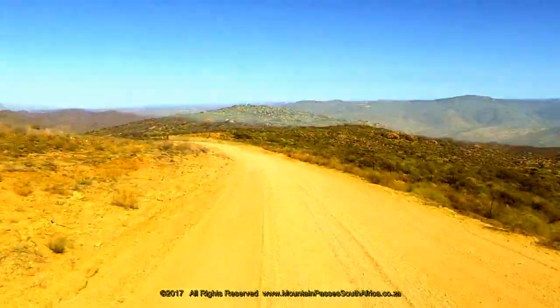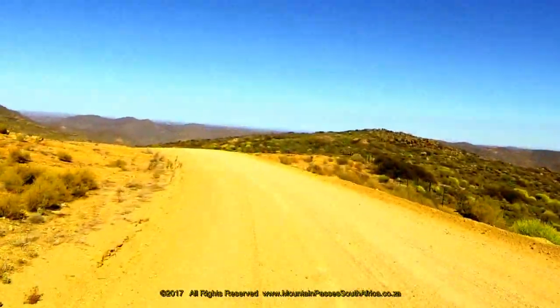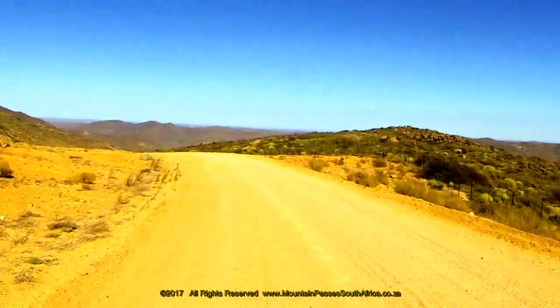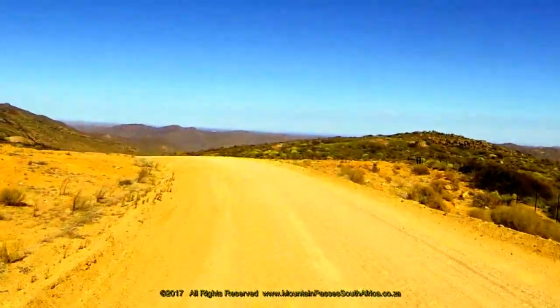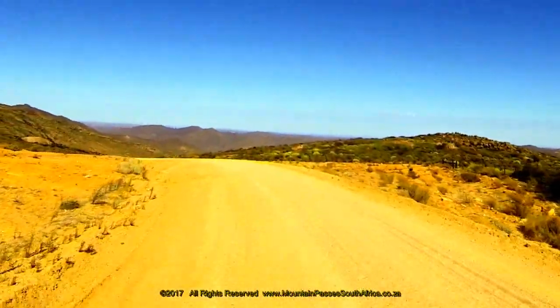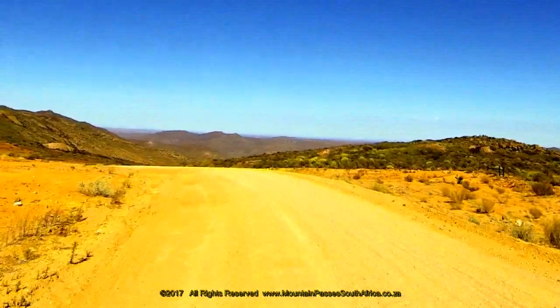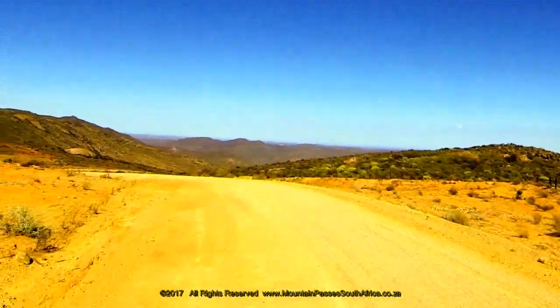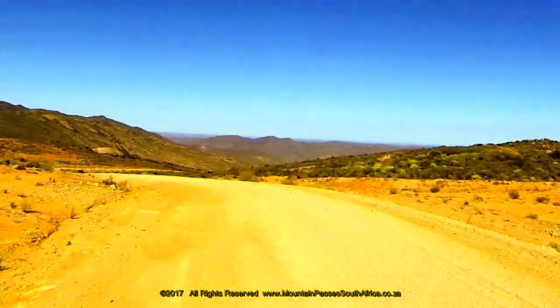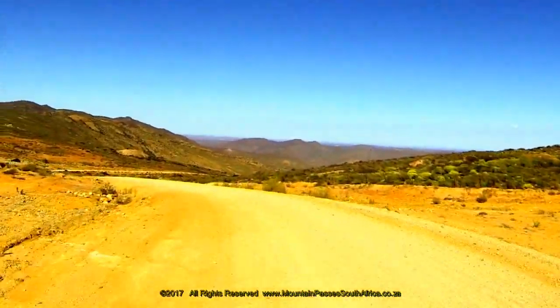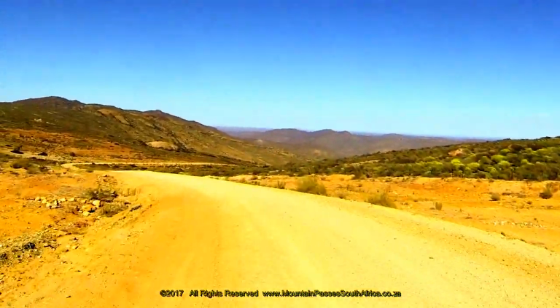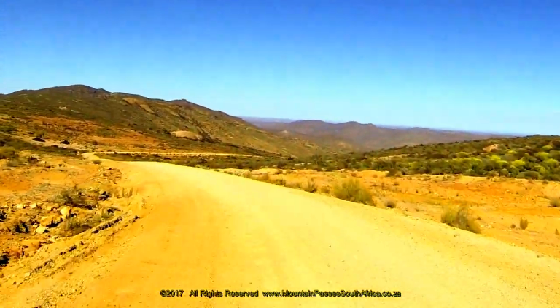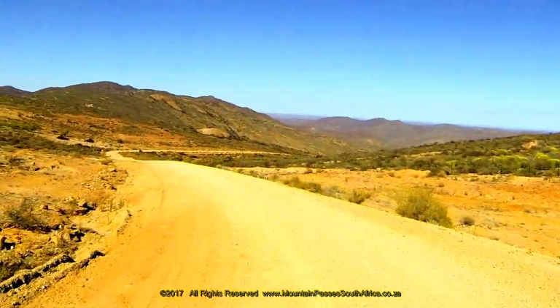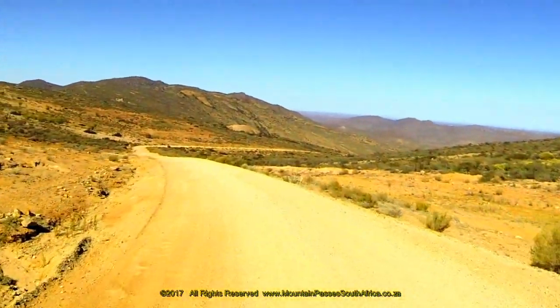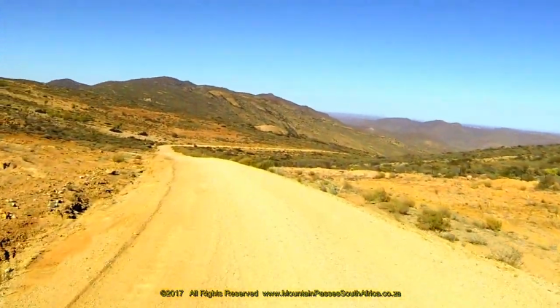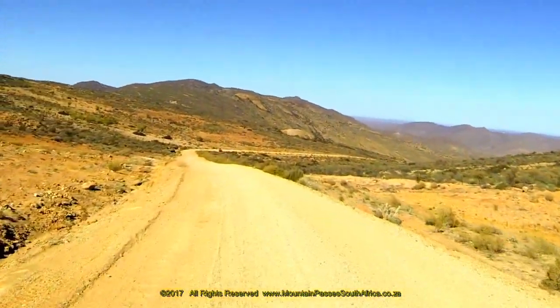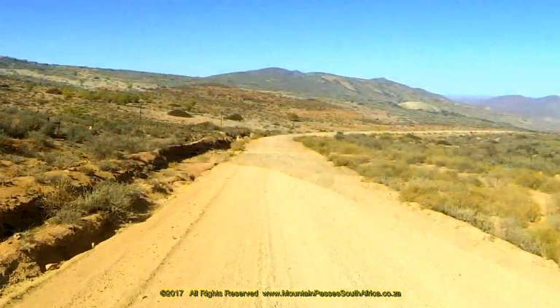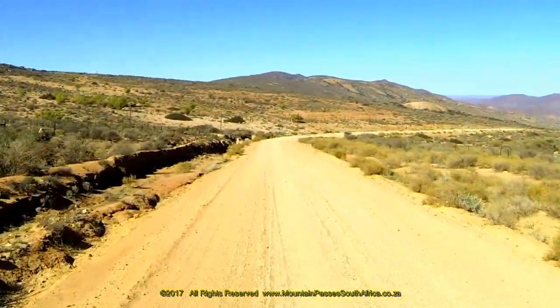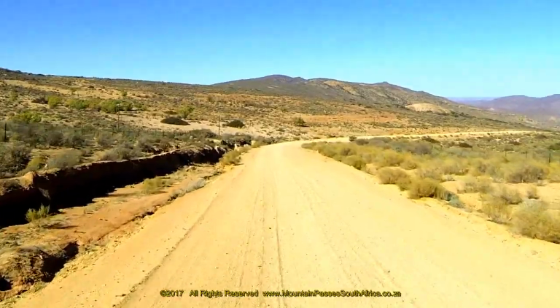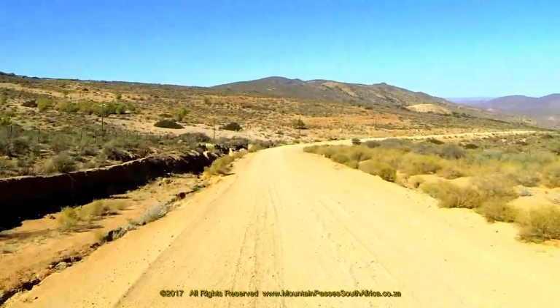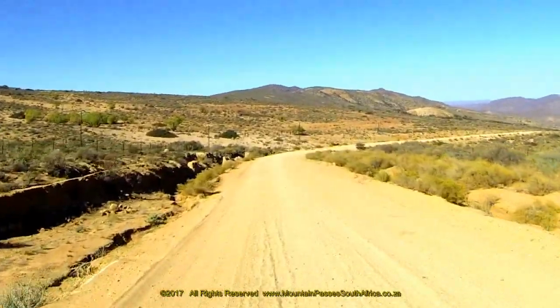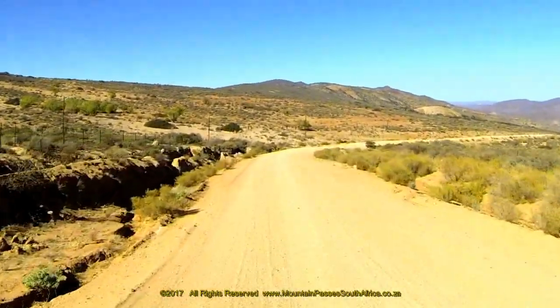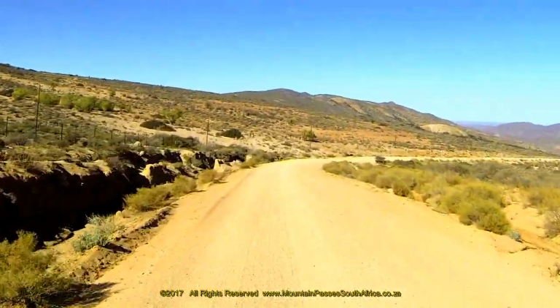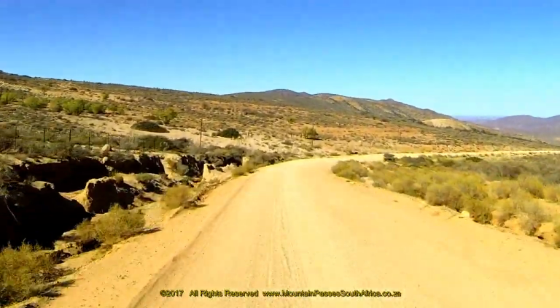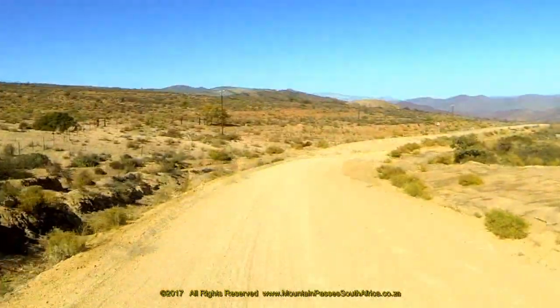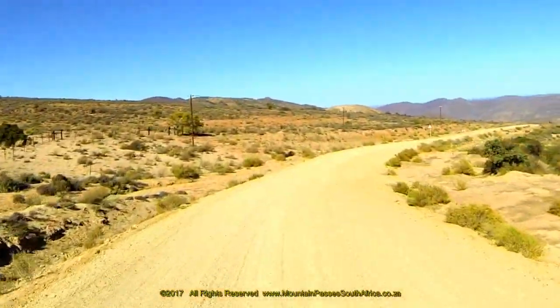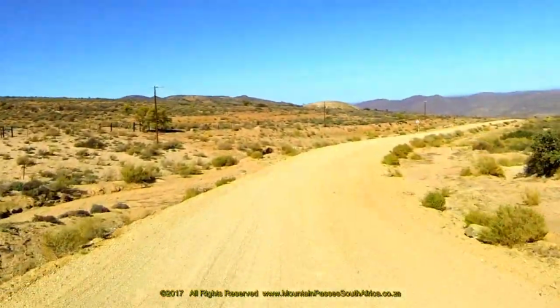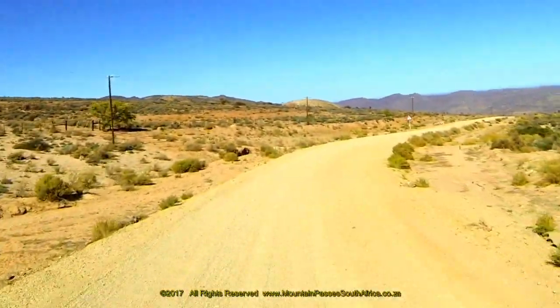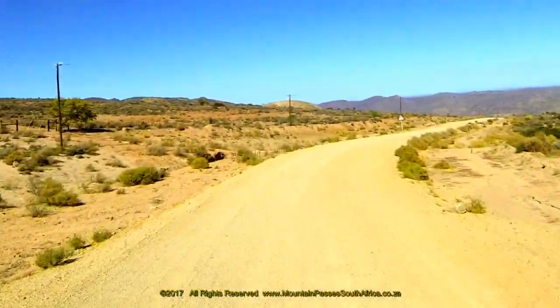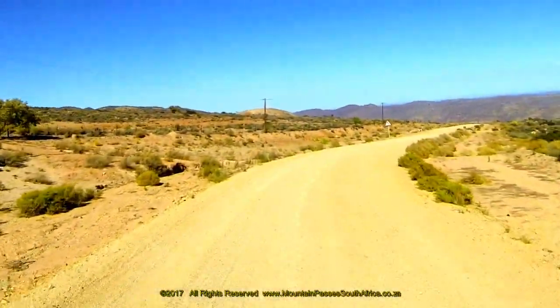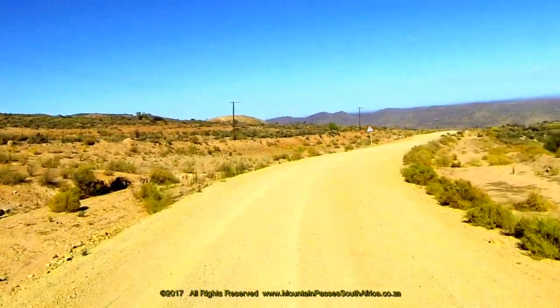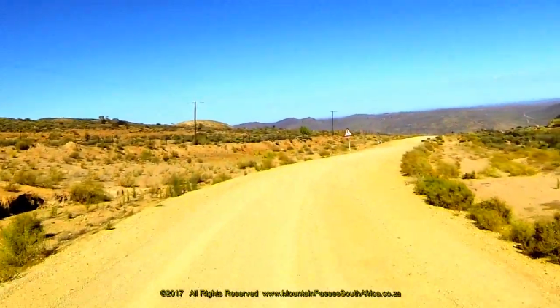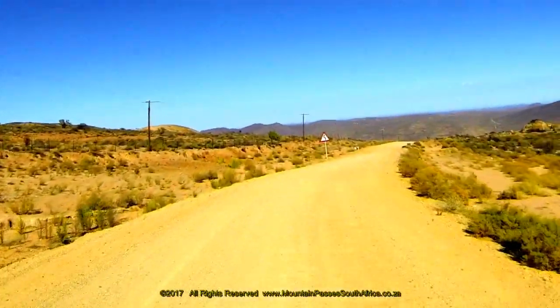Here the road starts heading into the south as it follows the western rim of Marmont's Kloof. At the 8.7 kilometer mark there's a tight right-hand bend which leads into a short steep descent and levels off in a dip at the 9.7 kilometer point.